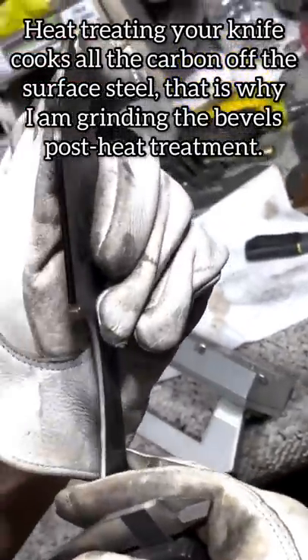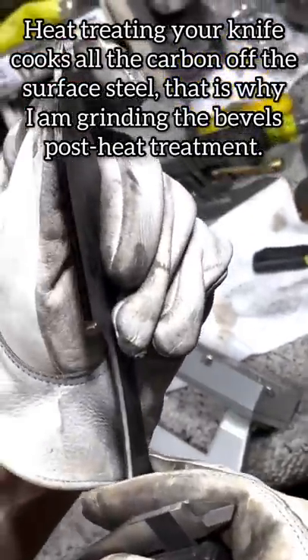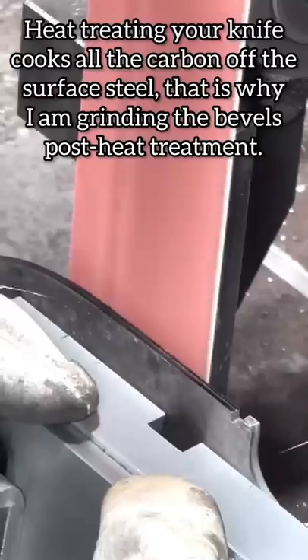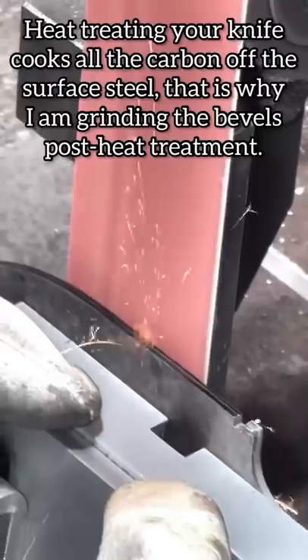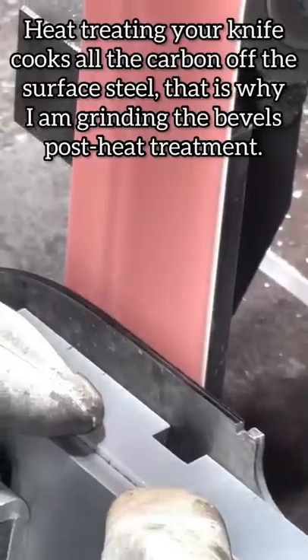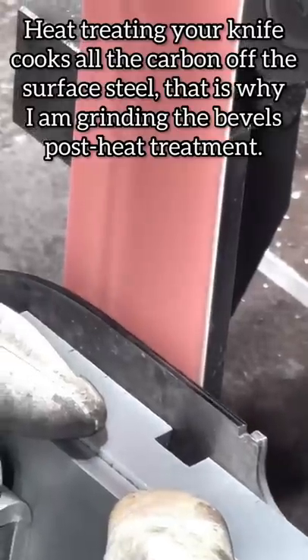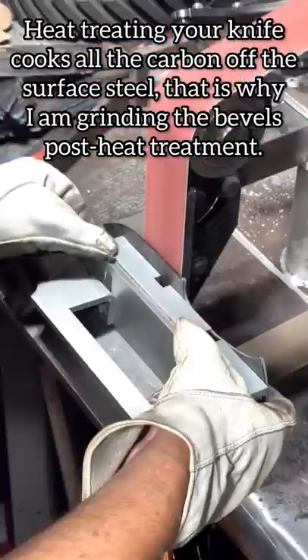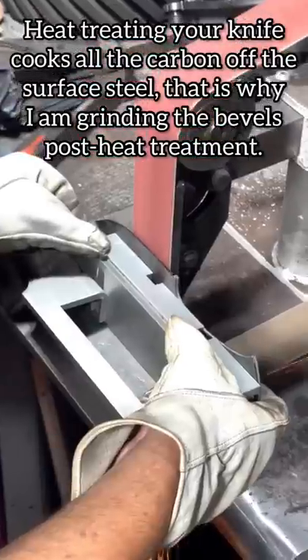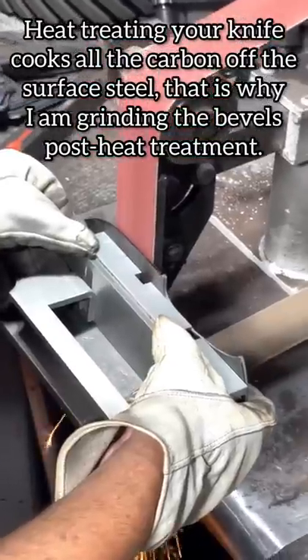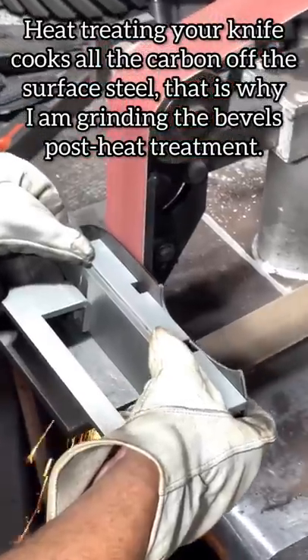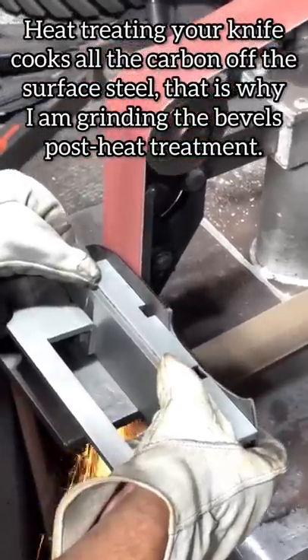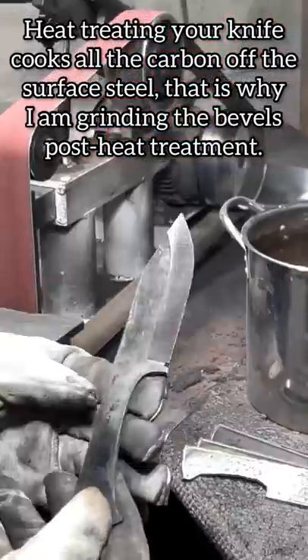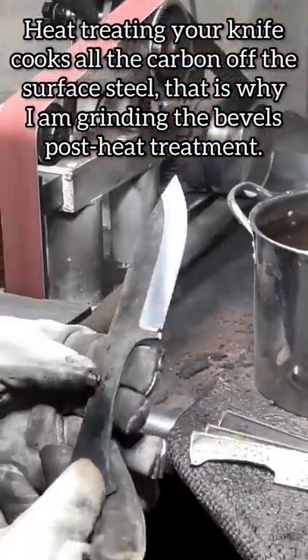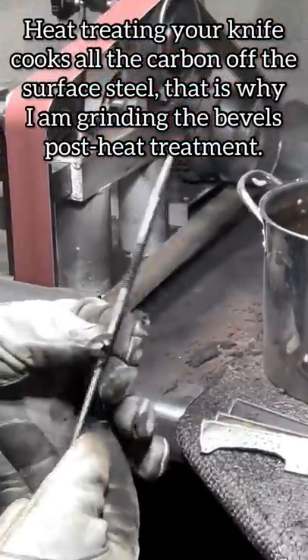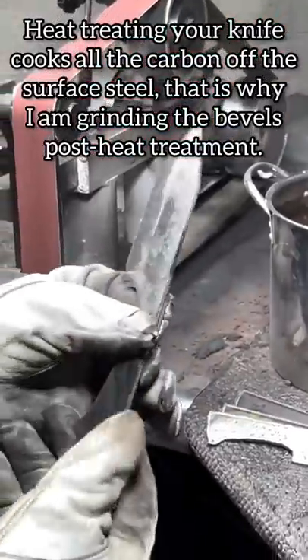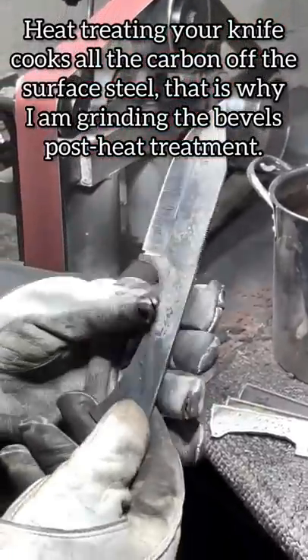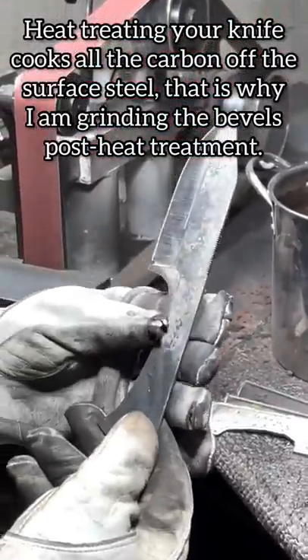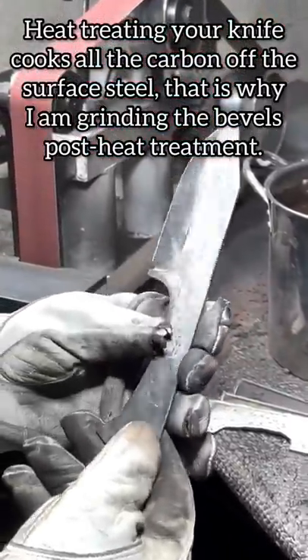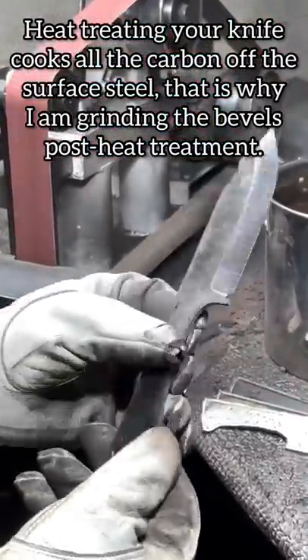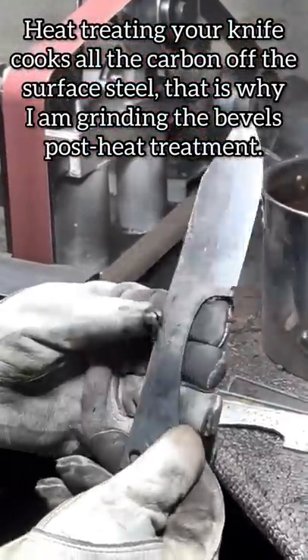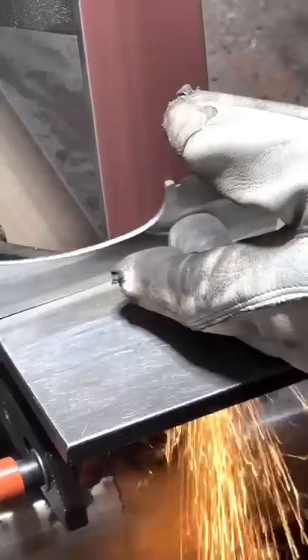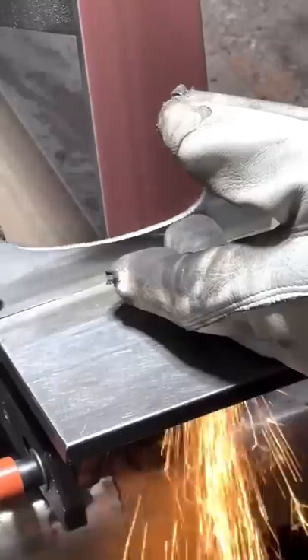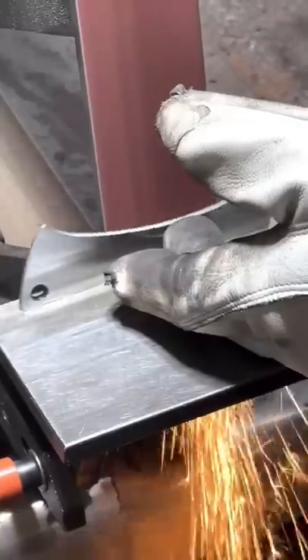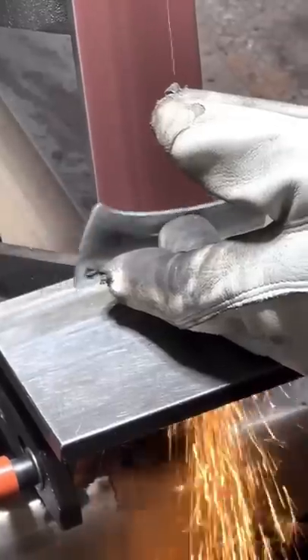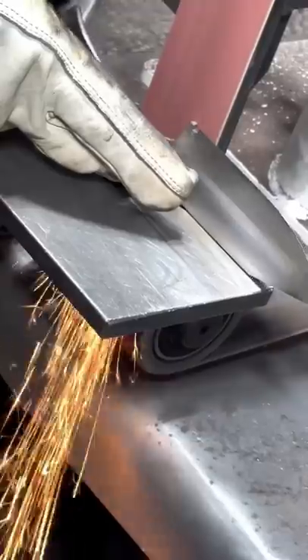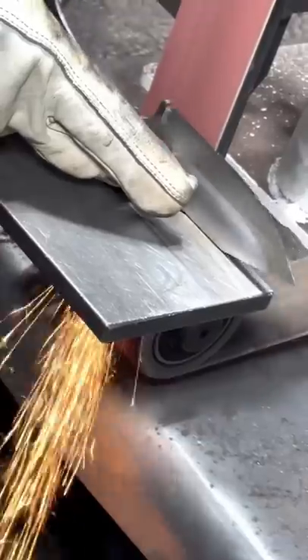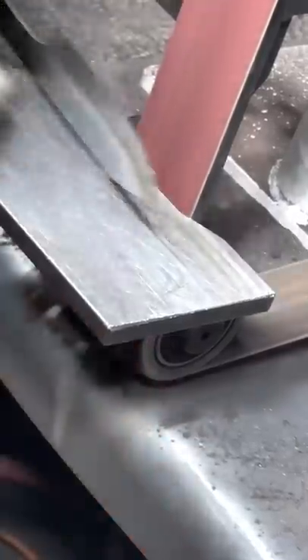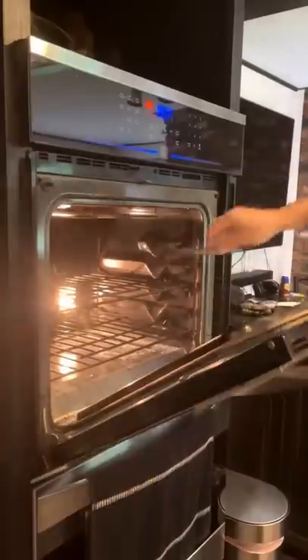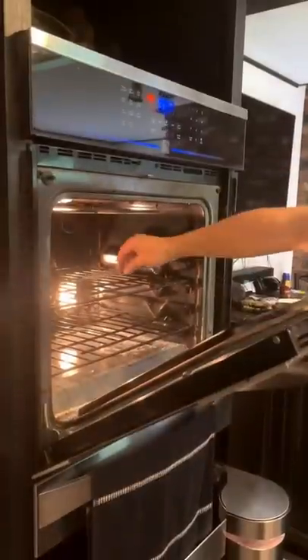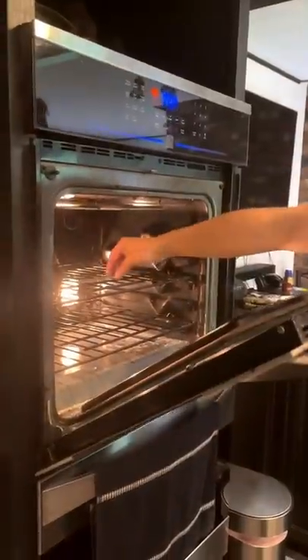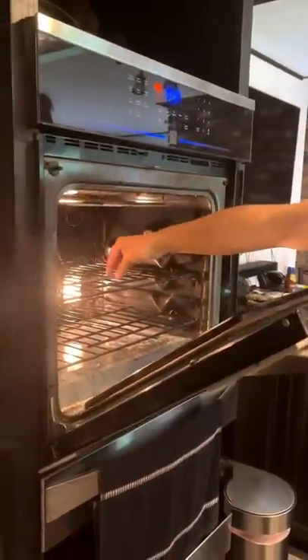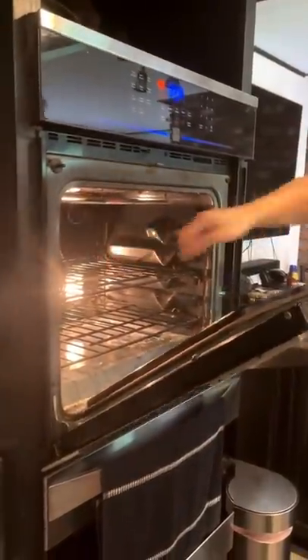Keep your knife cool during the beveling process with water. This will prevent you from losing your heat treatment. Cleaning out the sides, then we're going to put it in the oven at 400 degrees for an hour.